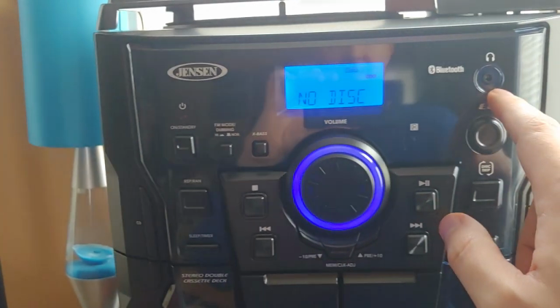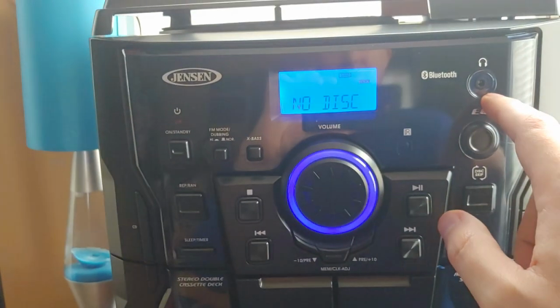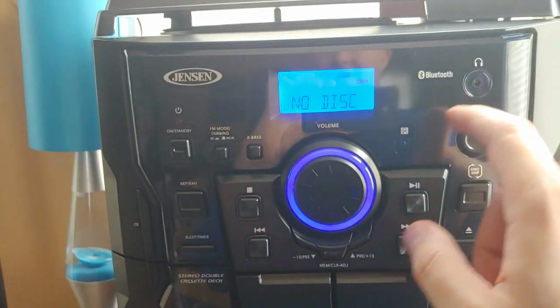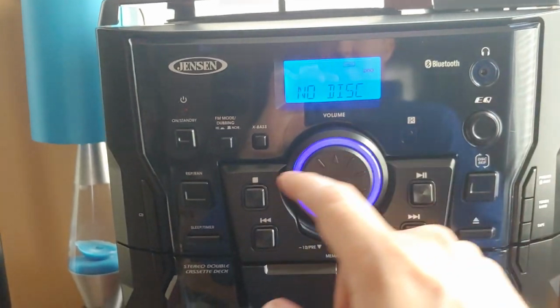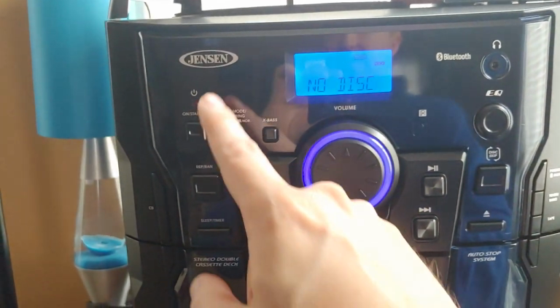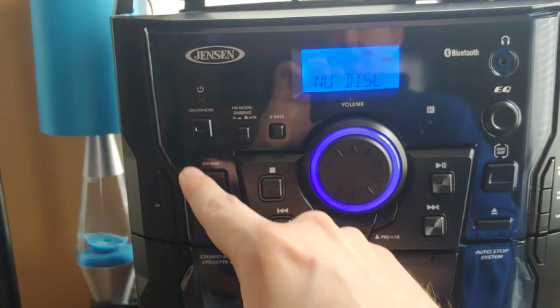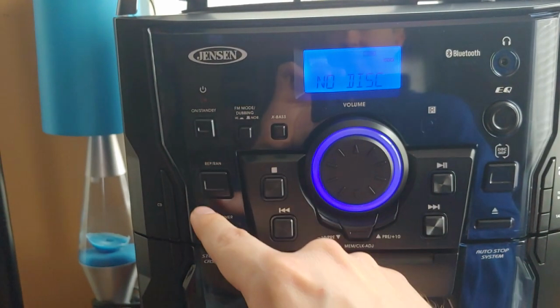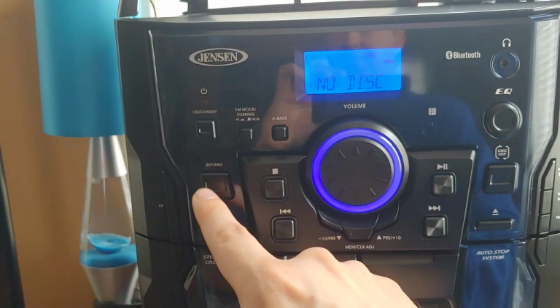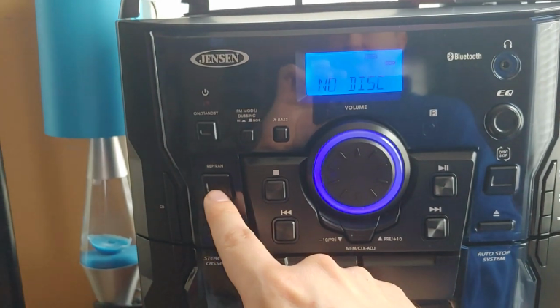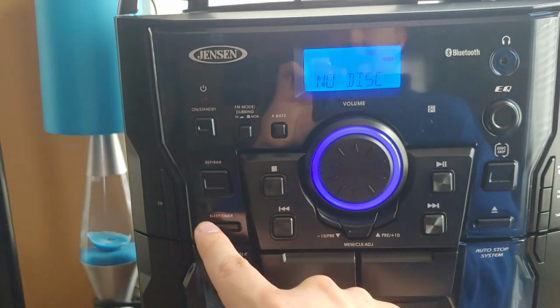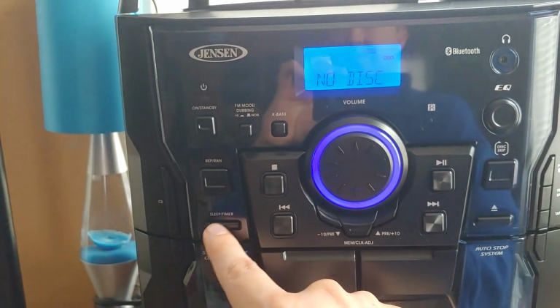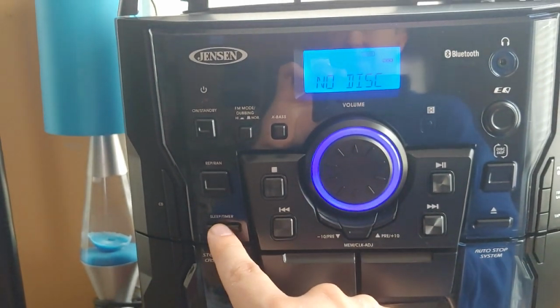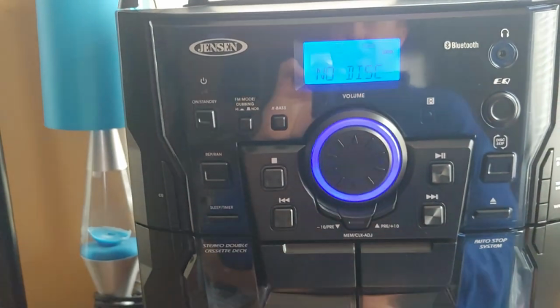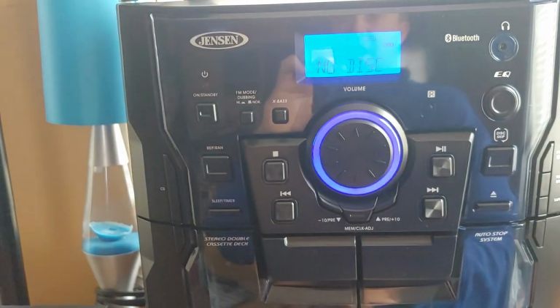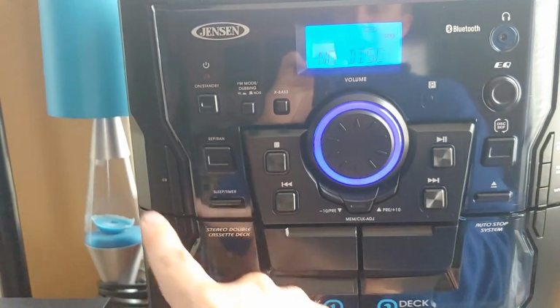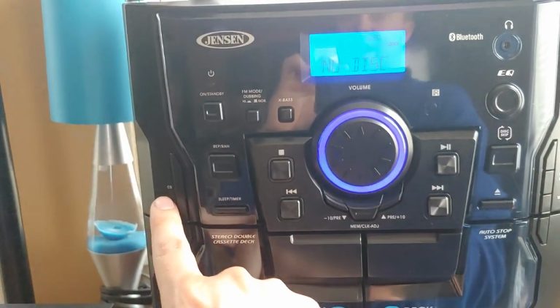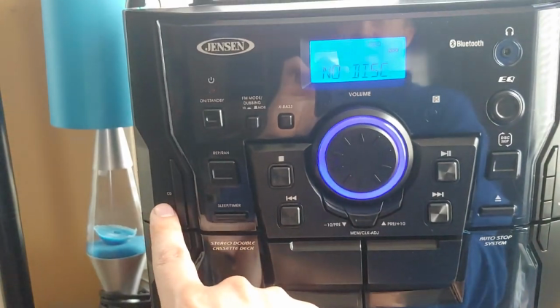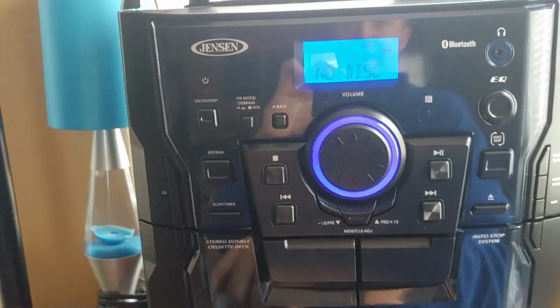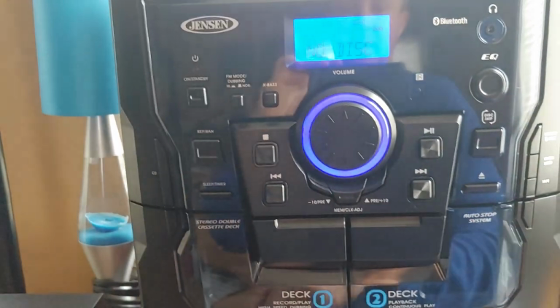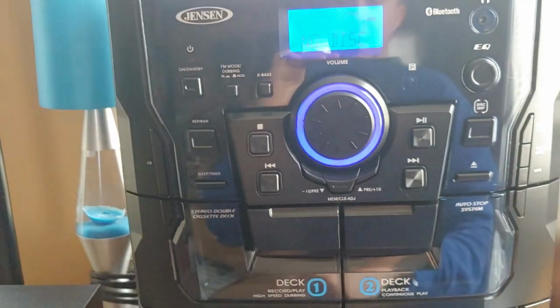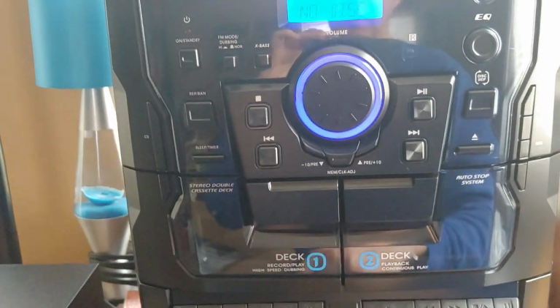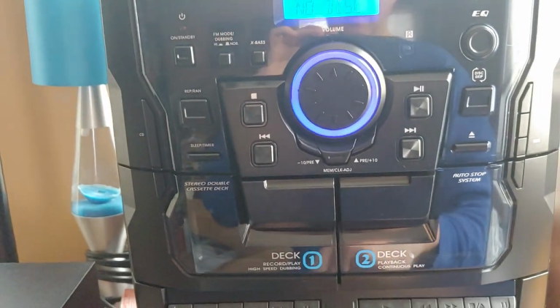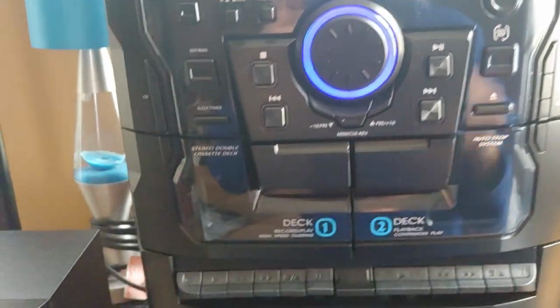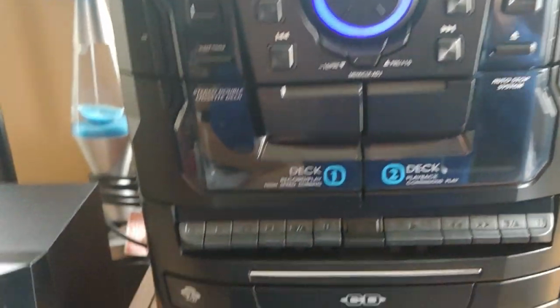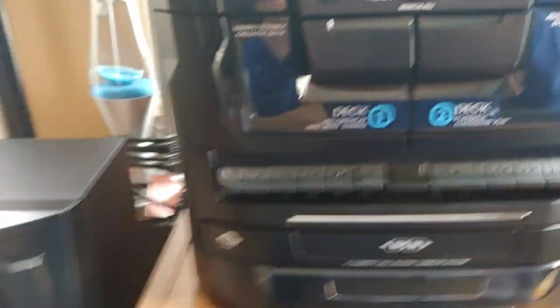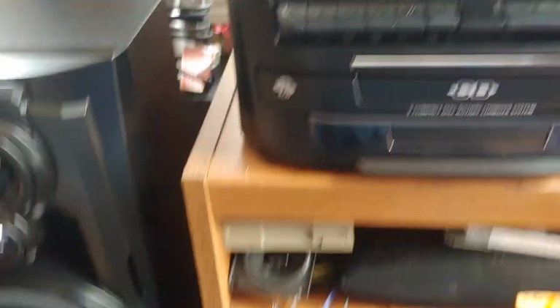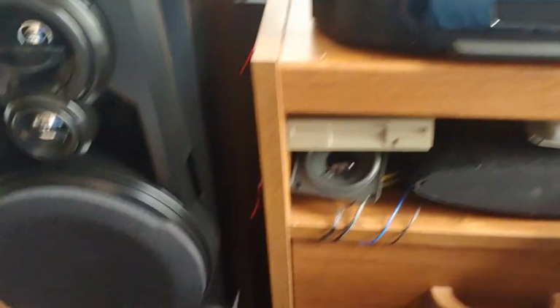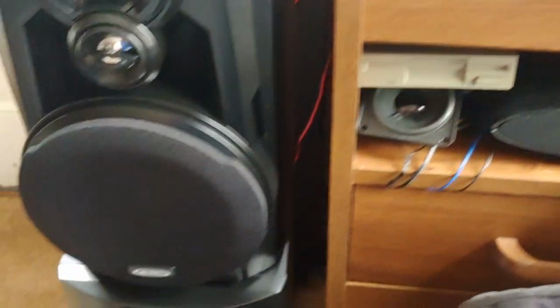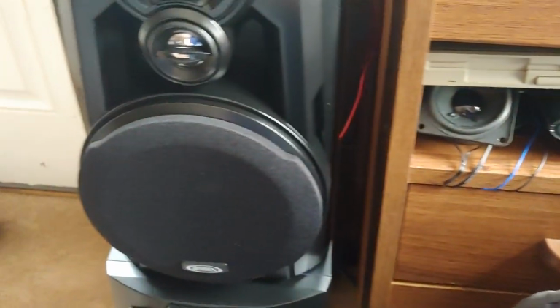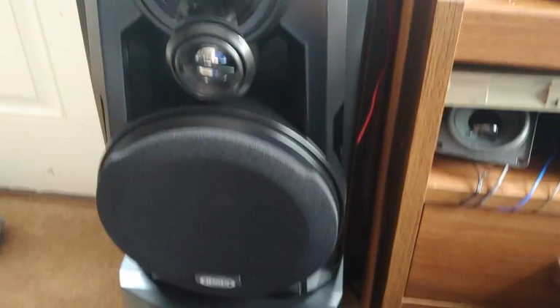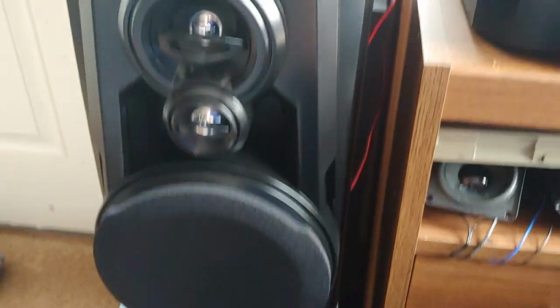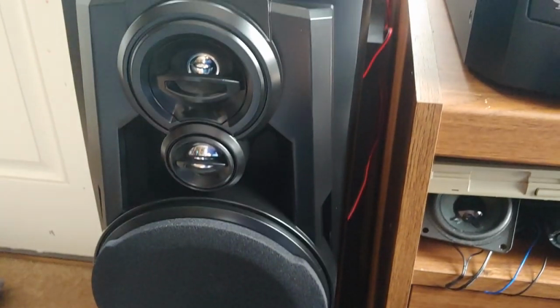Headphone jack, on/off switch, repeat, random, sleep timer. There's your CD button, and these are the speakers — nothing special.